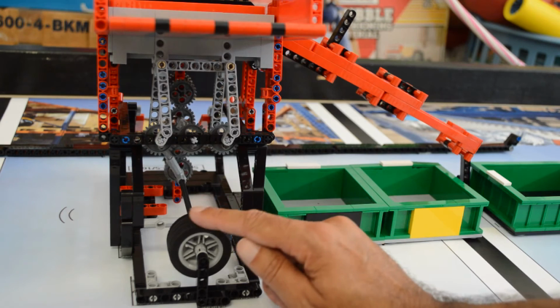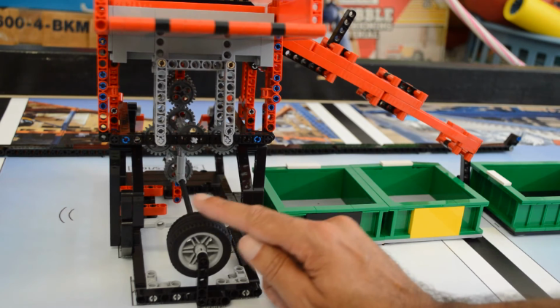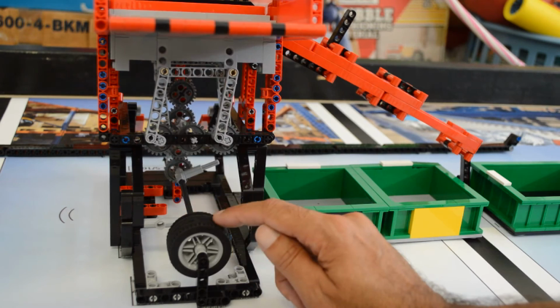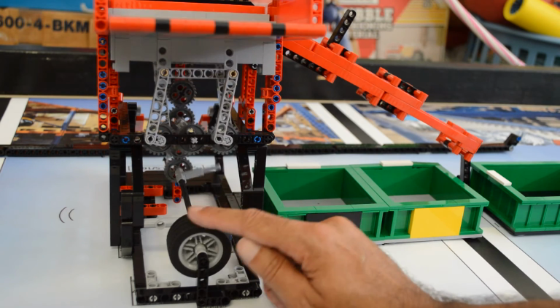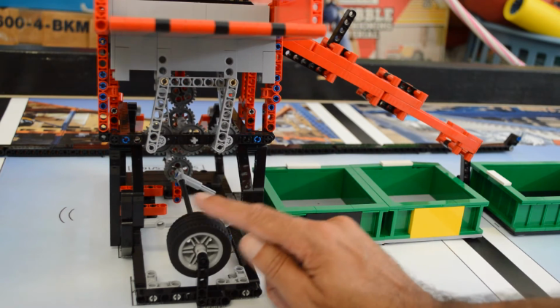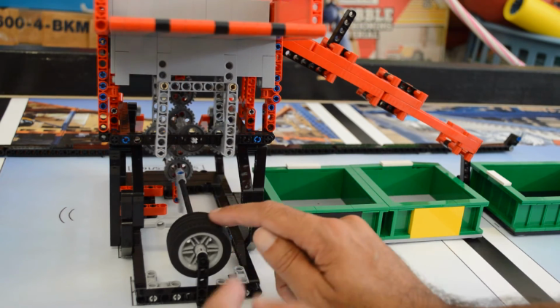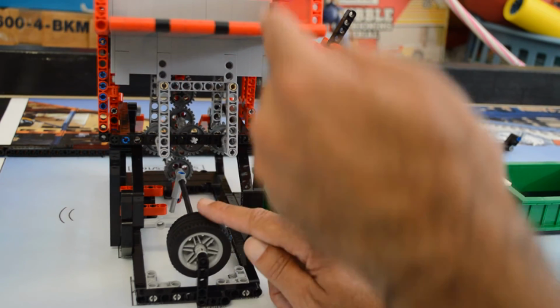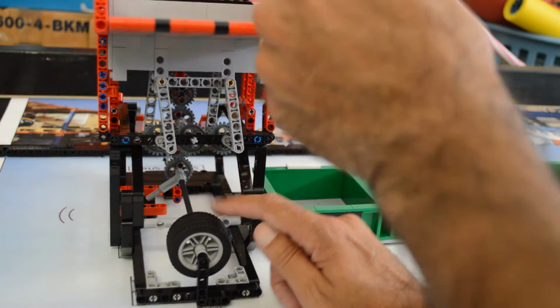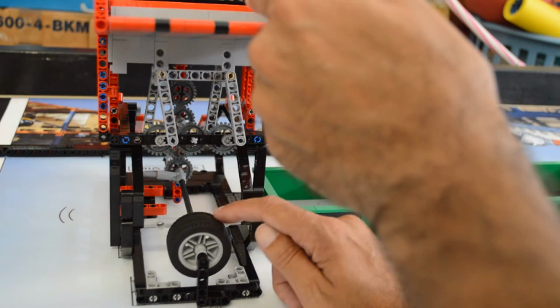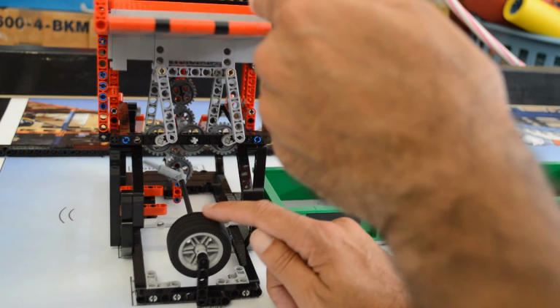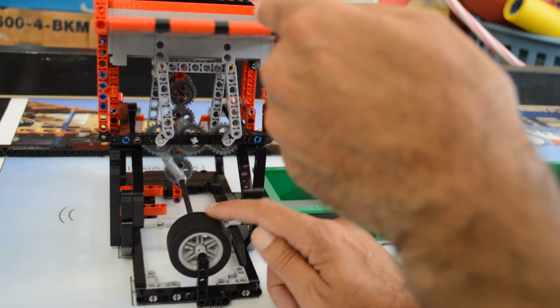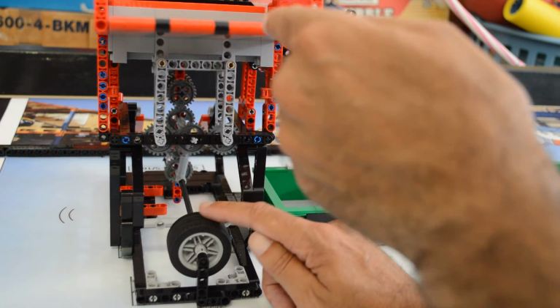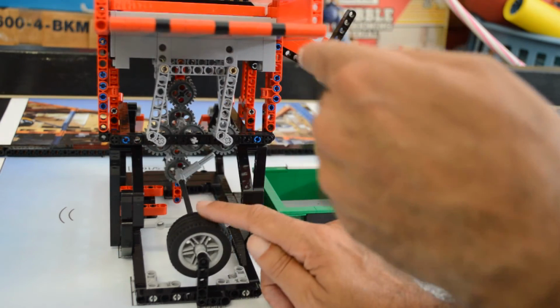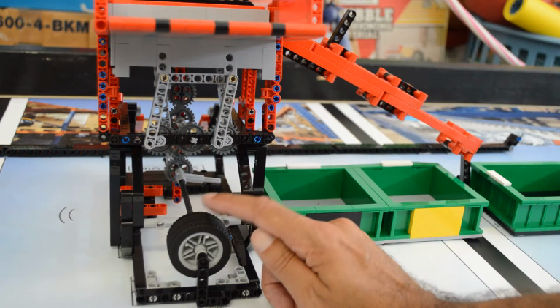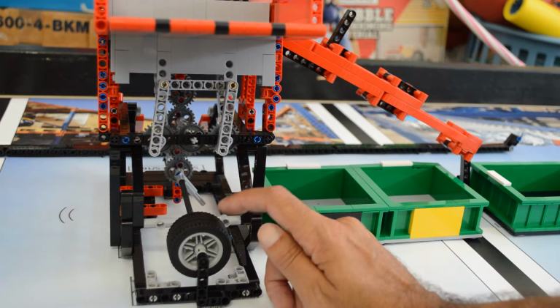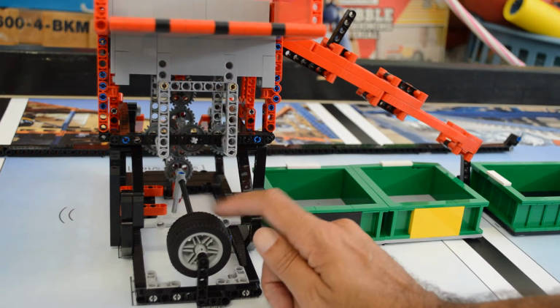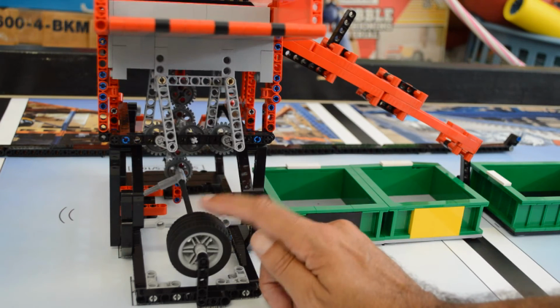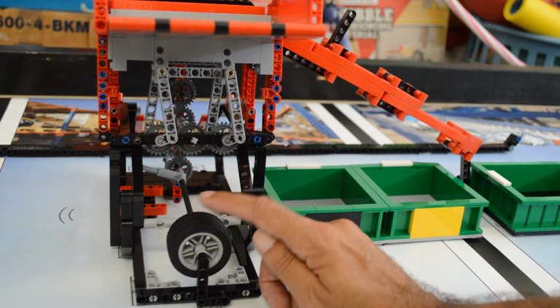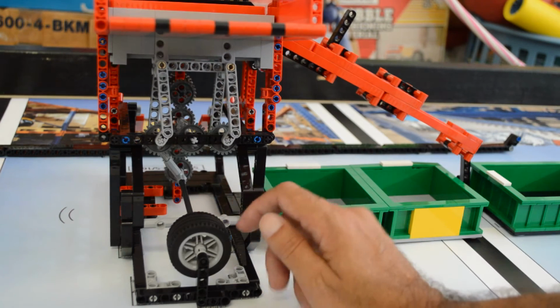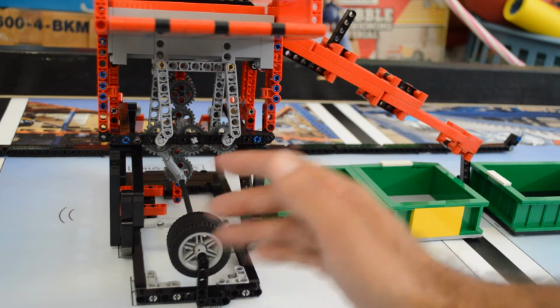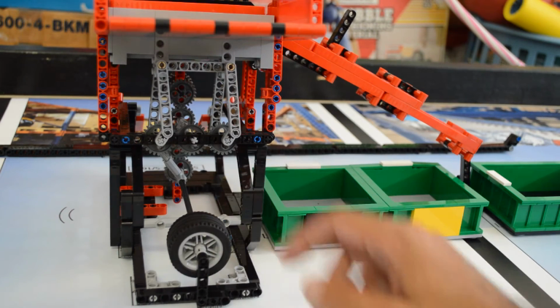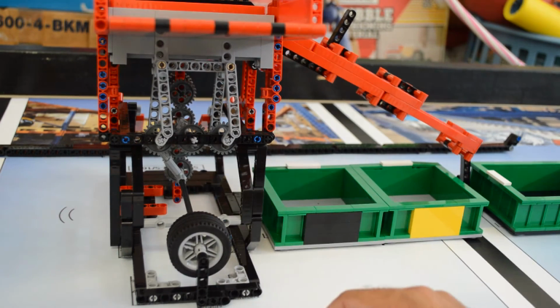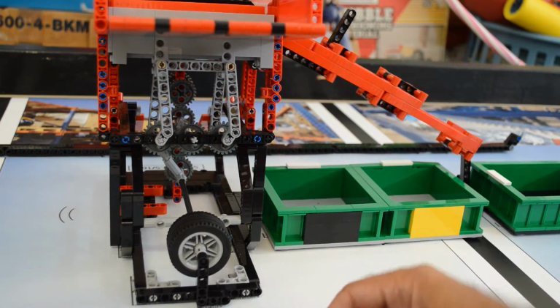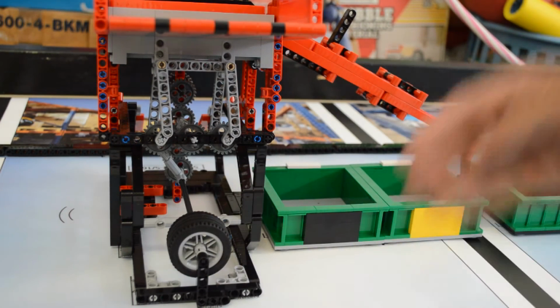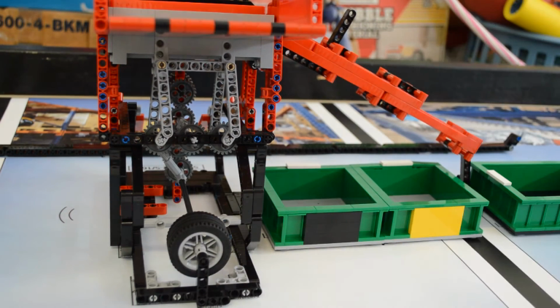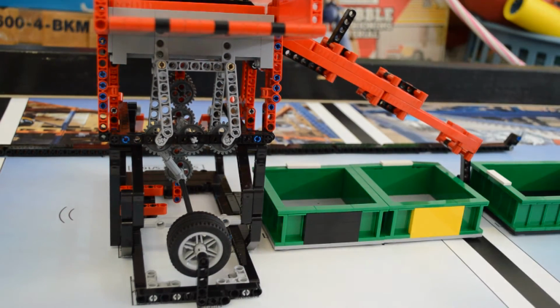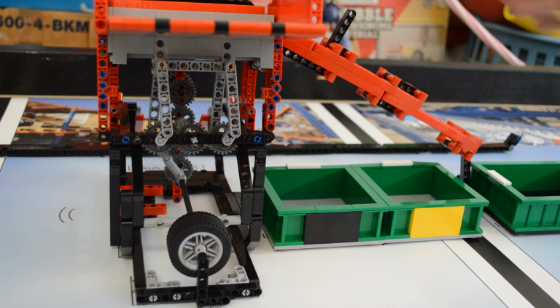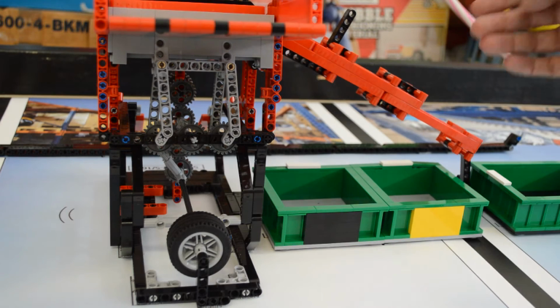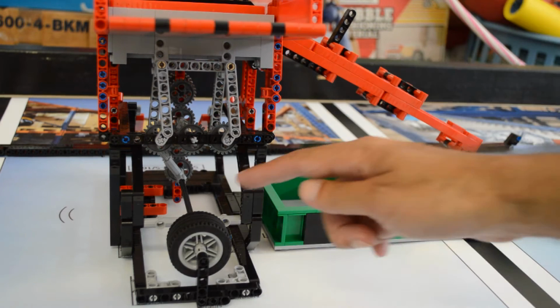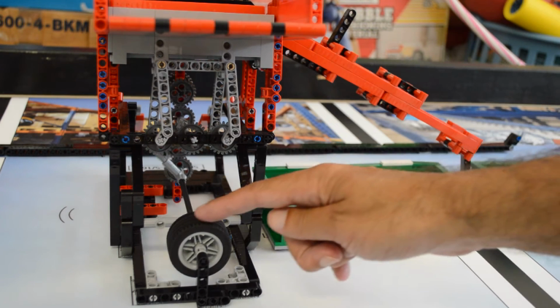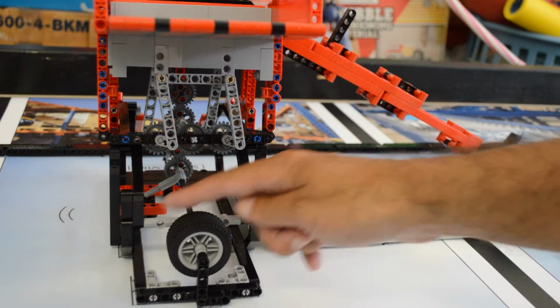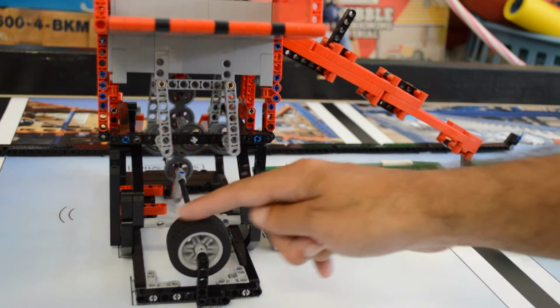And then if you do that, you see how smoothly this moves up and down. So this looks good. And the way this is geared, to have the bars go this way, you have to turn the wheel the other way.